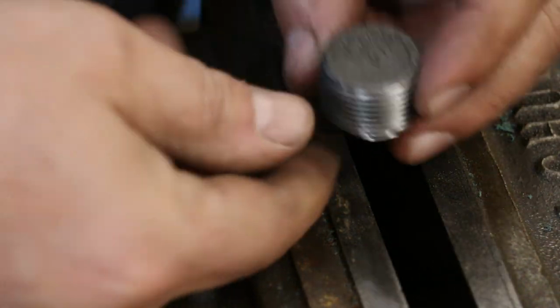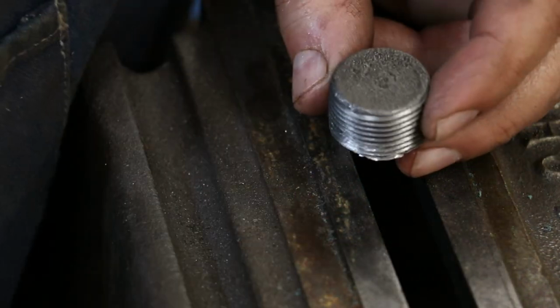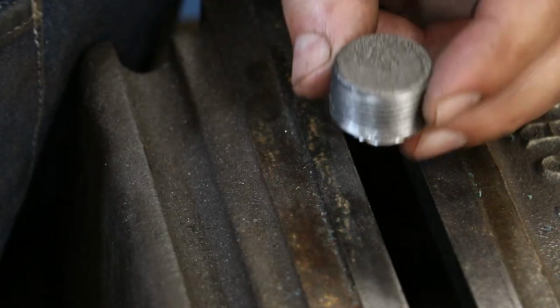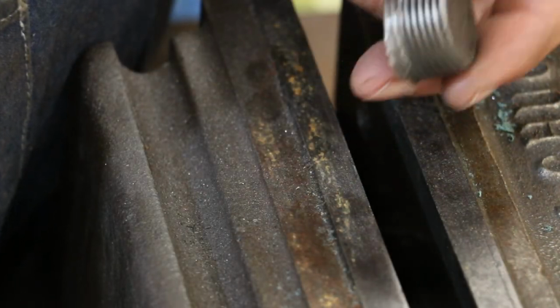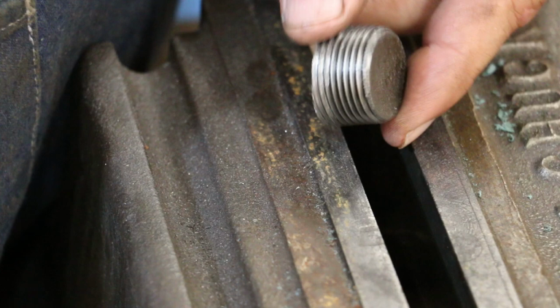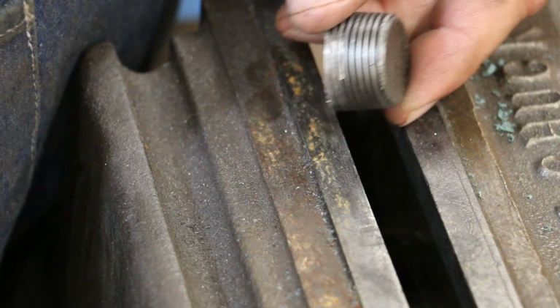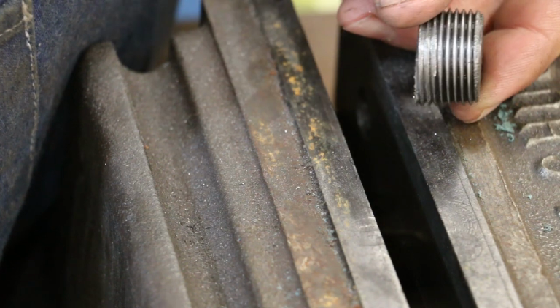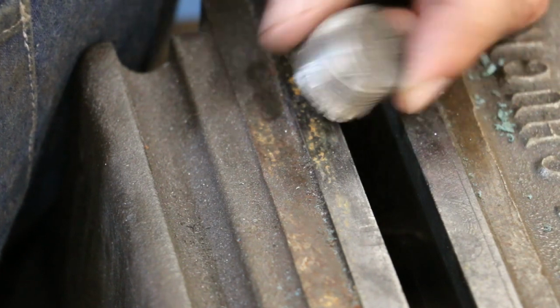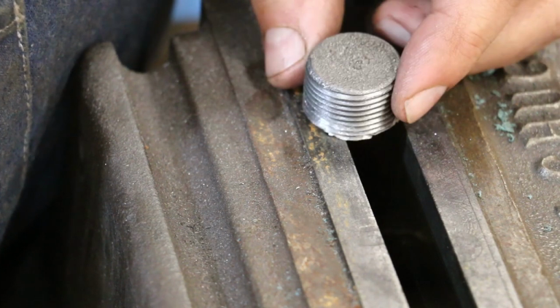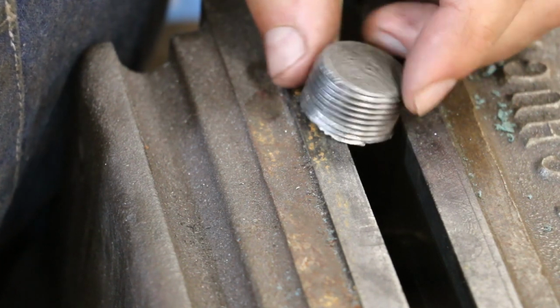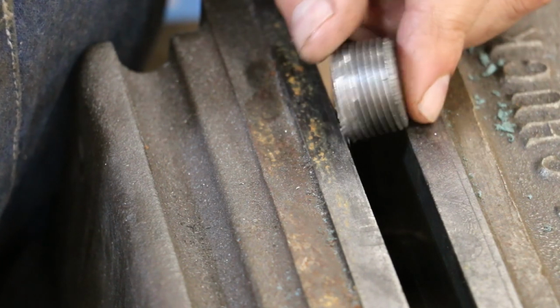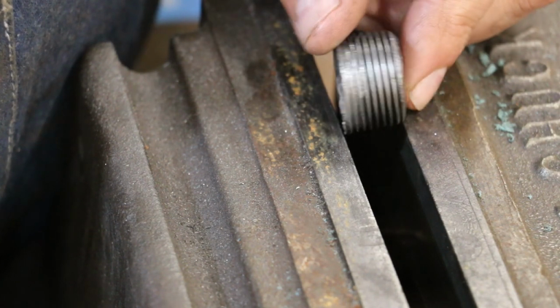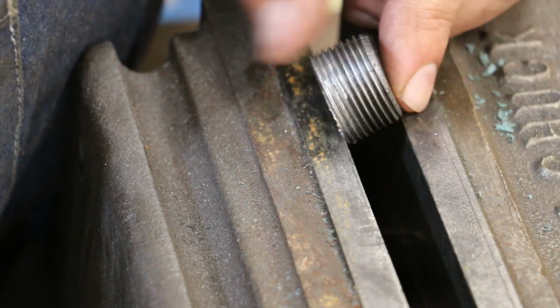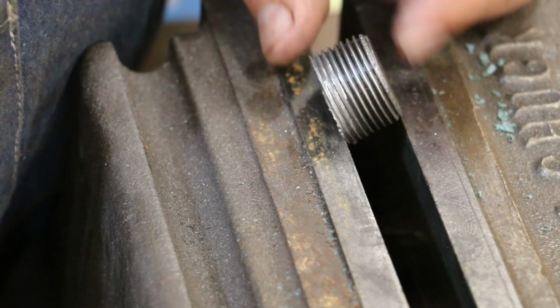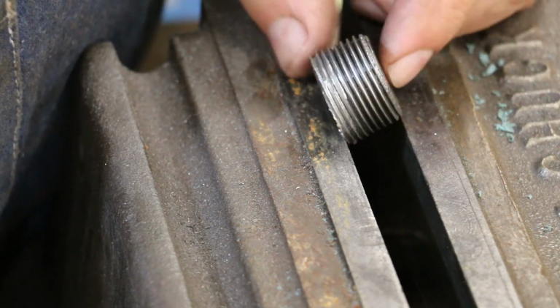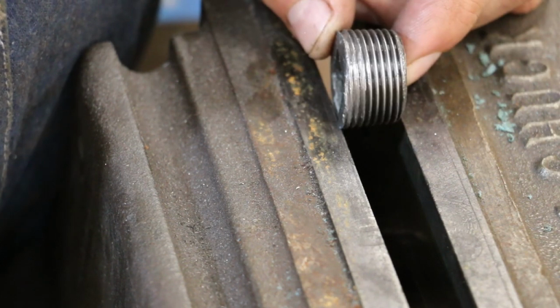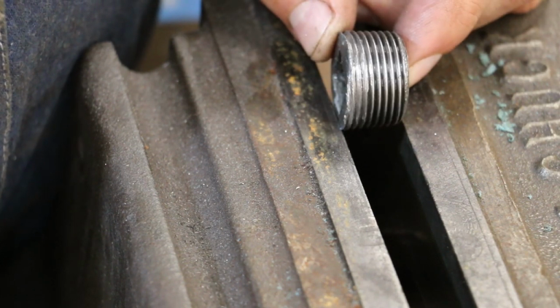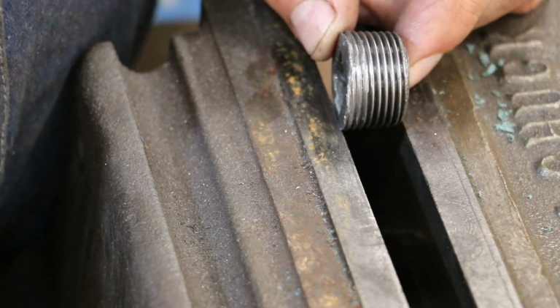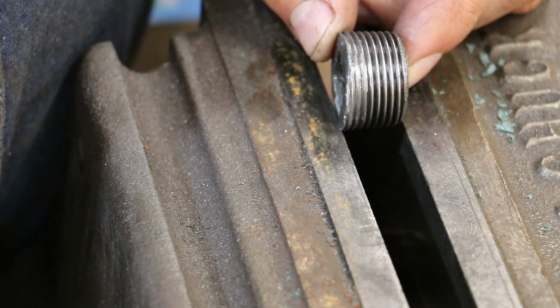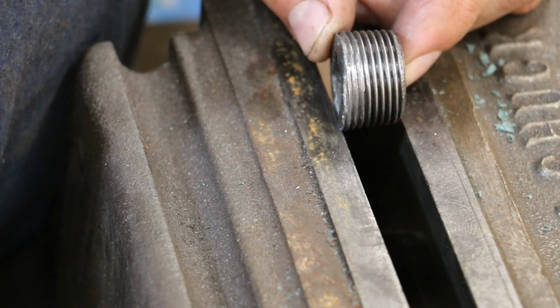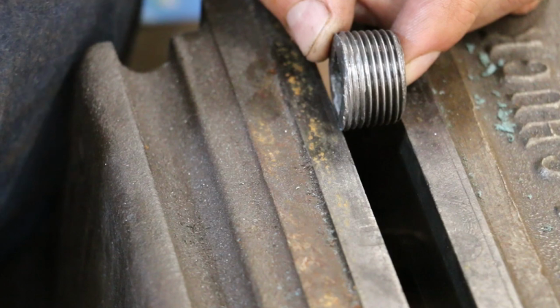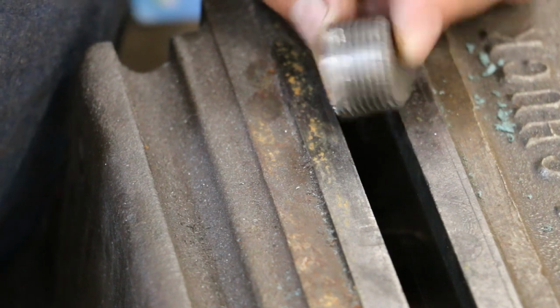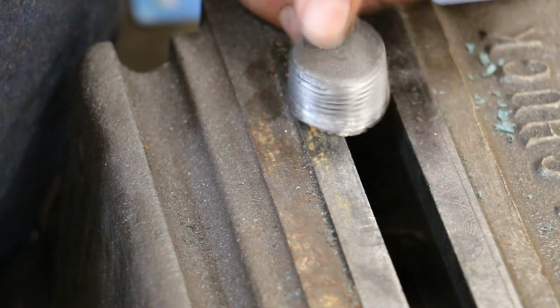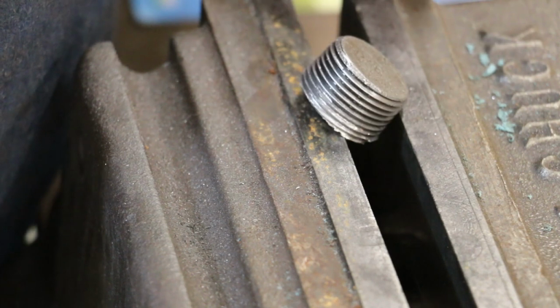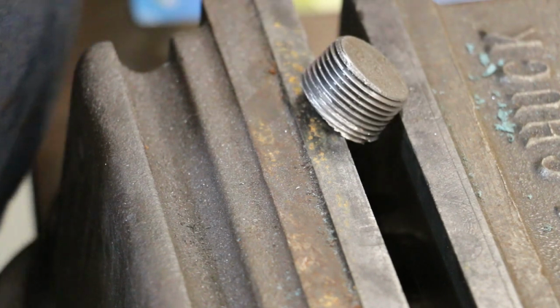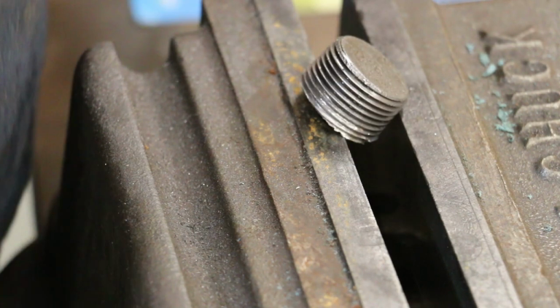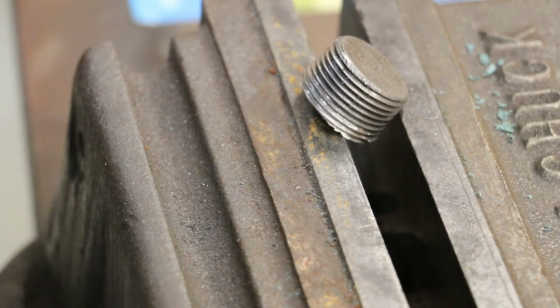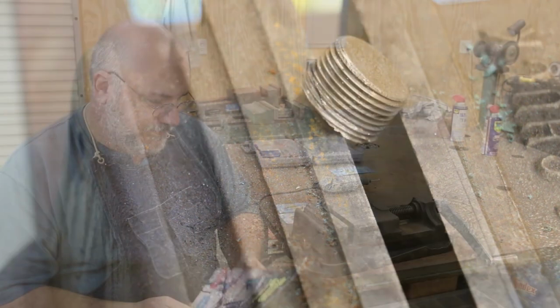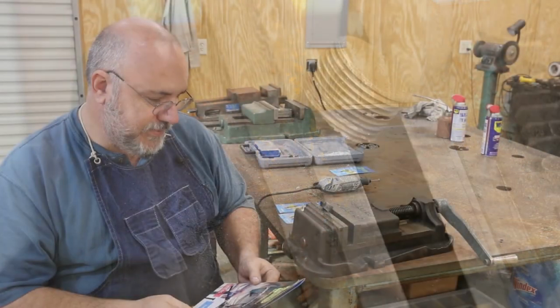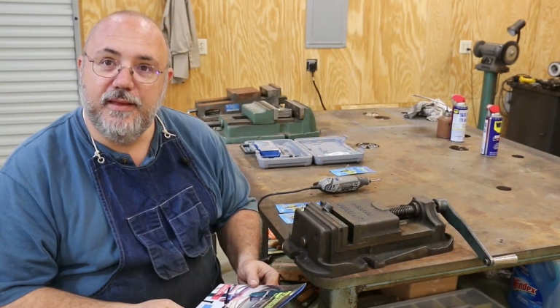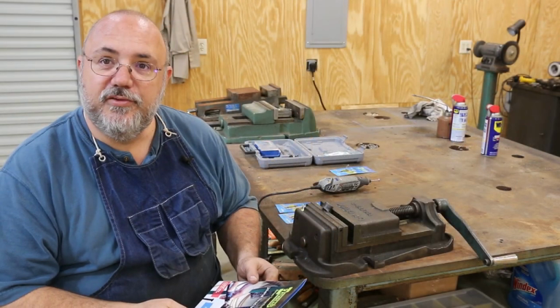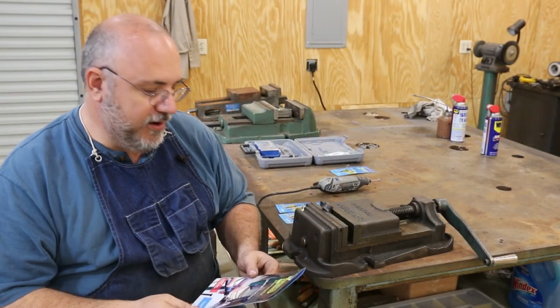That was causing the plug to not go in far enough. And instead of taking 30 minutes to run to town to buy new plugs, I thought we'd try to fix this one. So there you go.